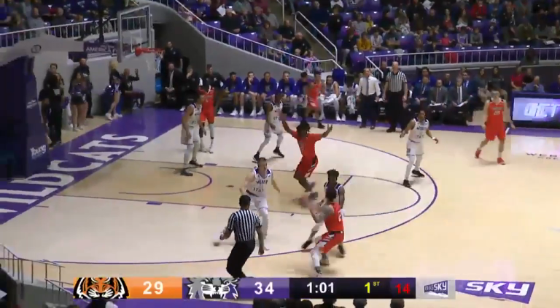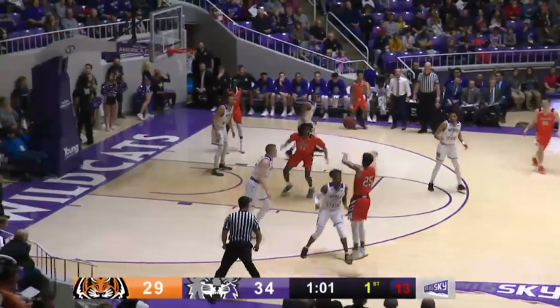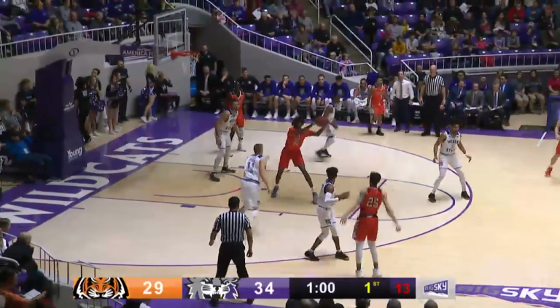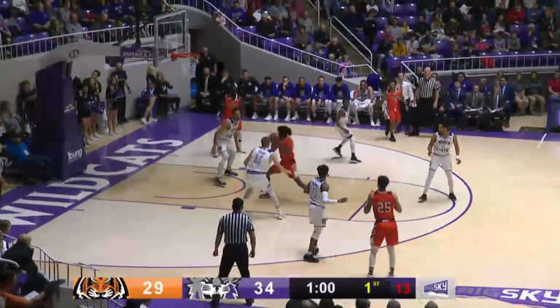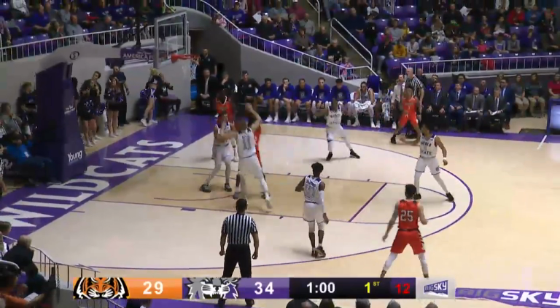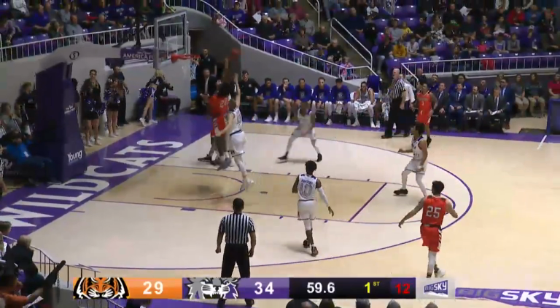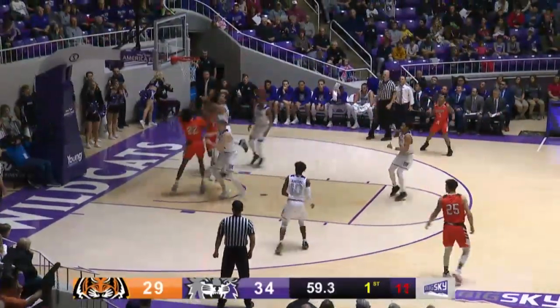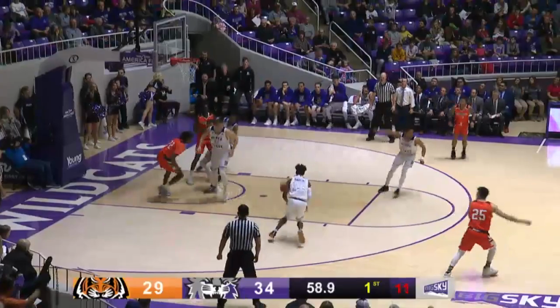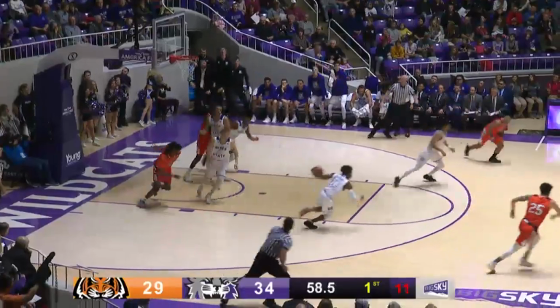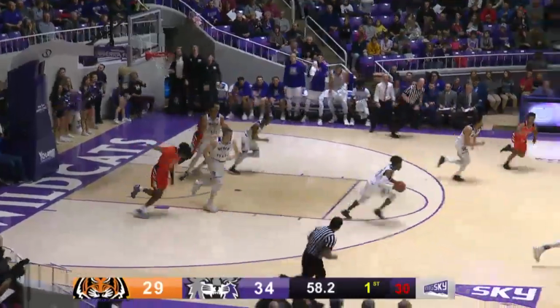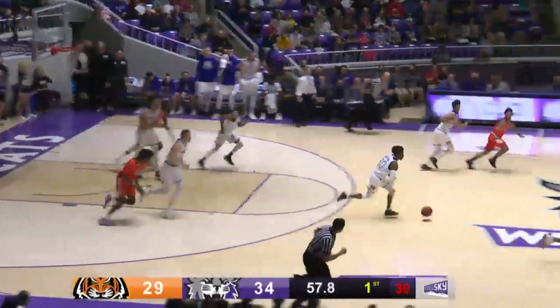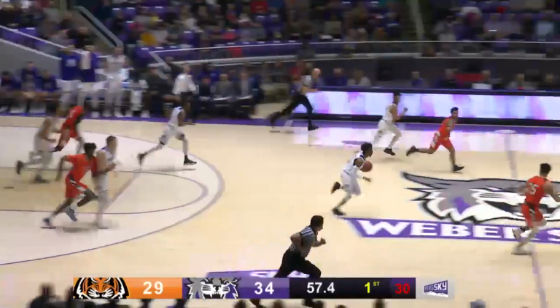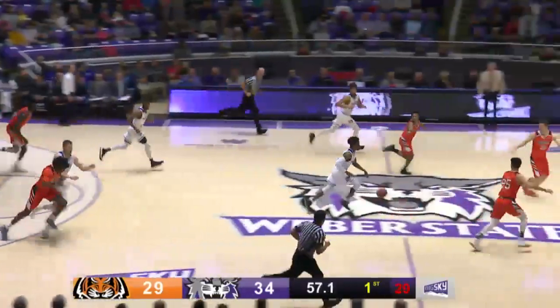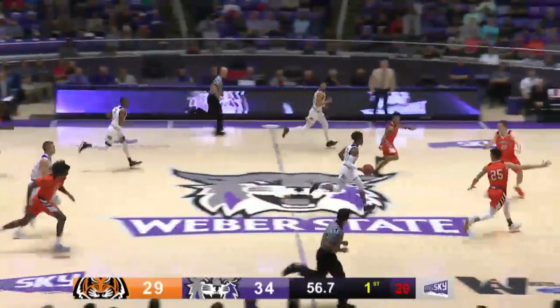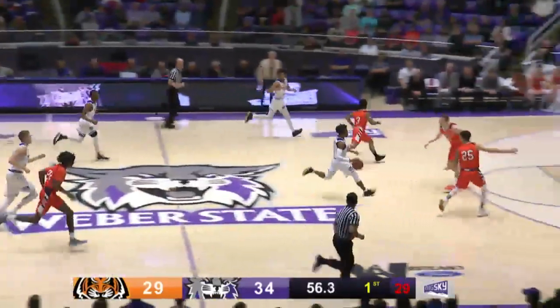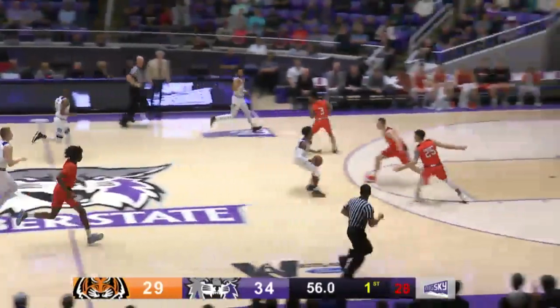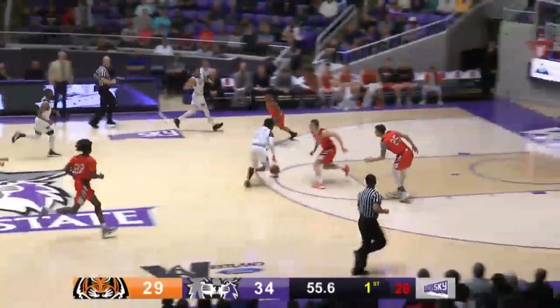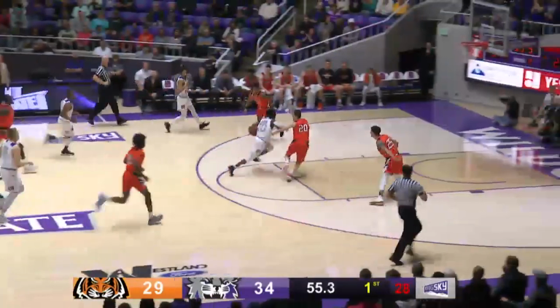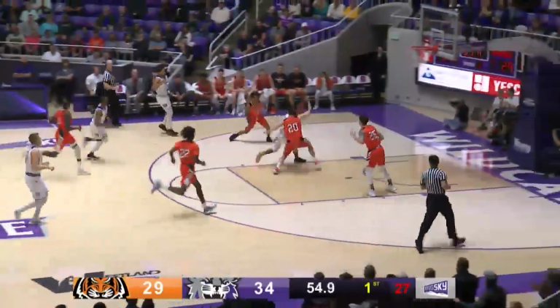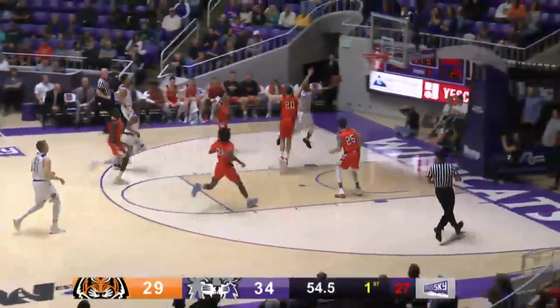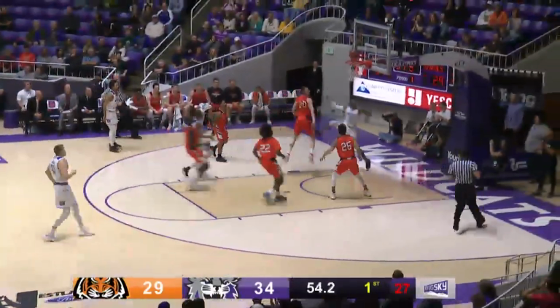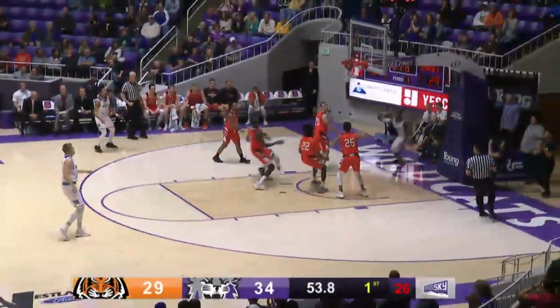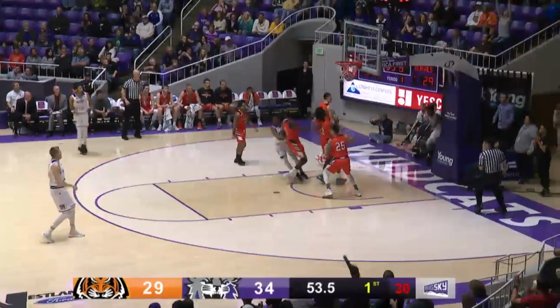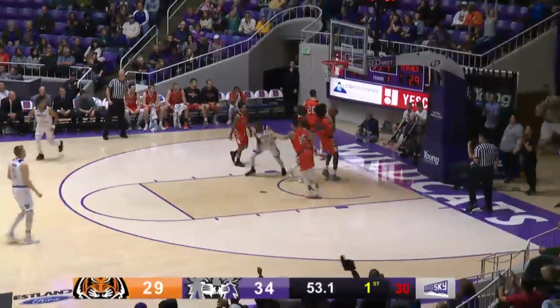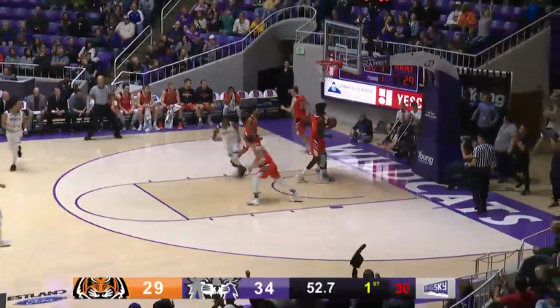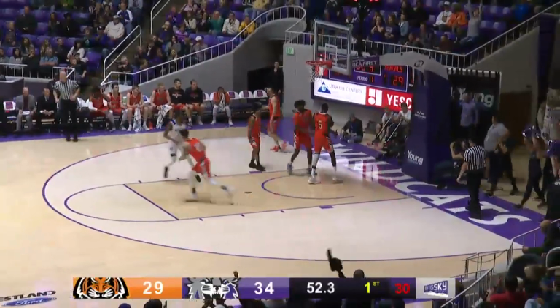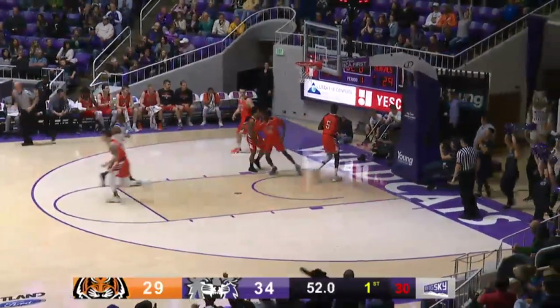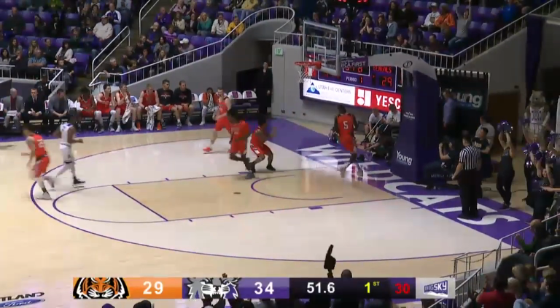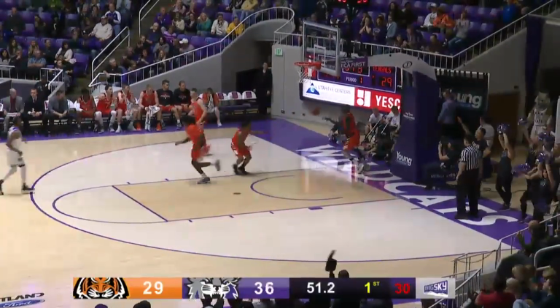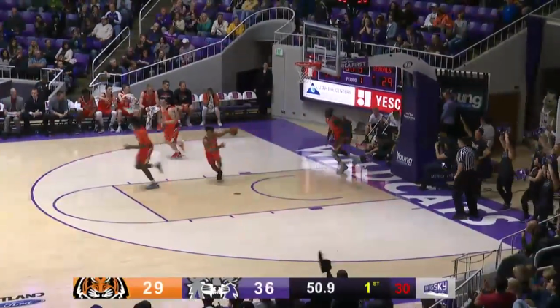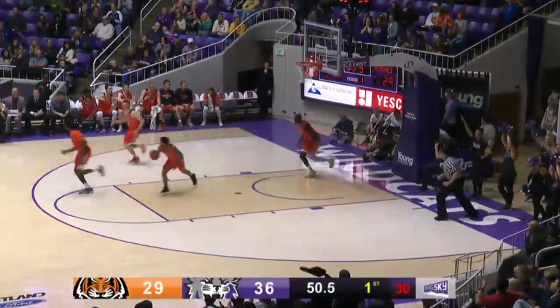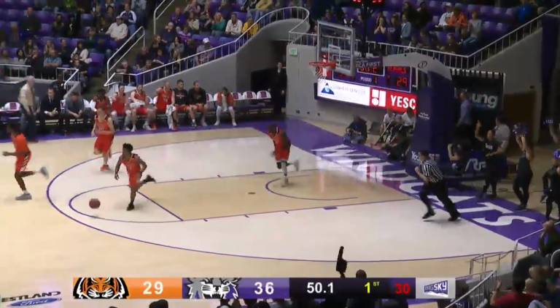Comes to the left side, jump pass inside, Walker by himself, rejected by Chapman. Two on three, Harding down the middle — shakes, bakes, drives, lays it up and in. What a hesitation move to get around Moshon.